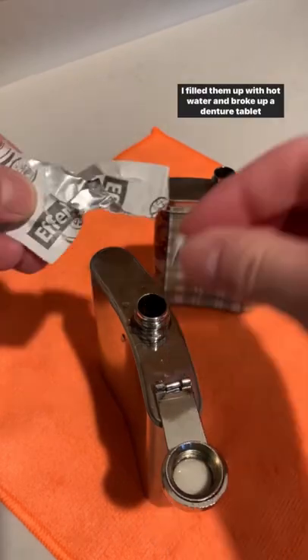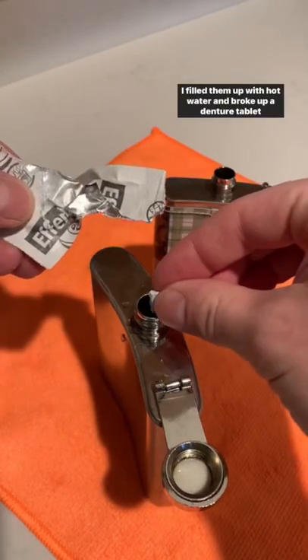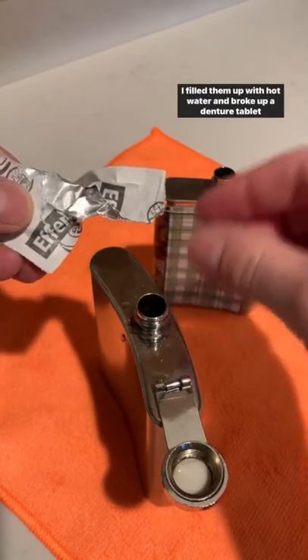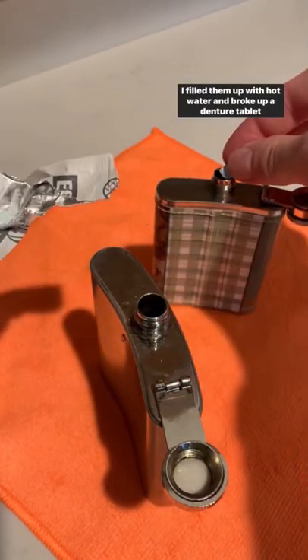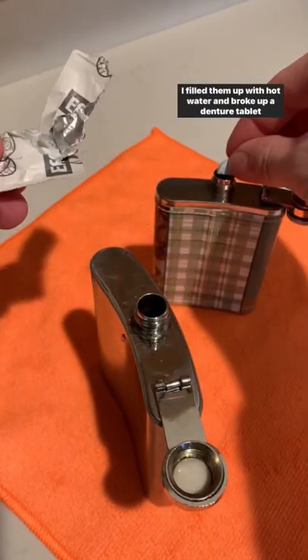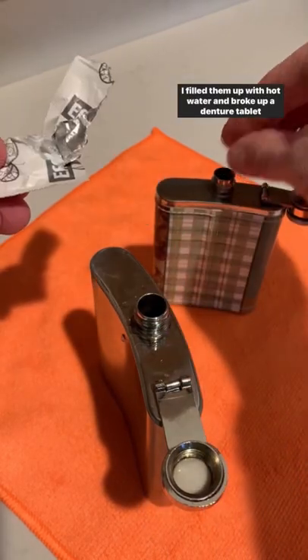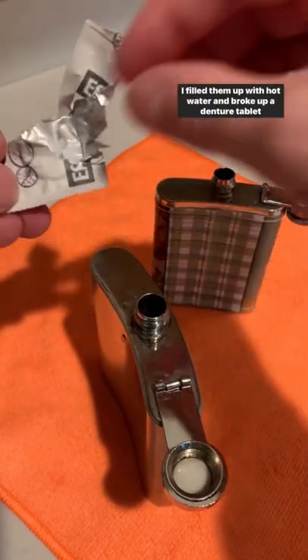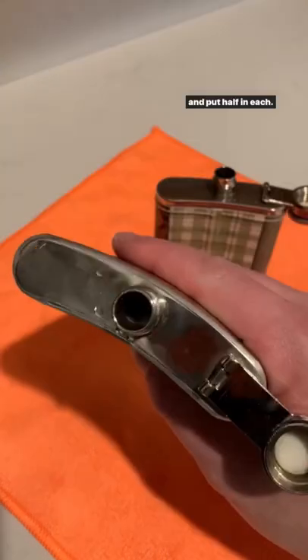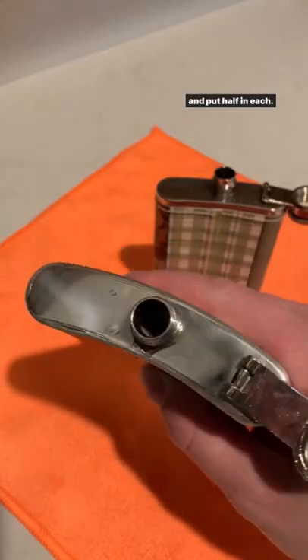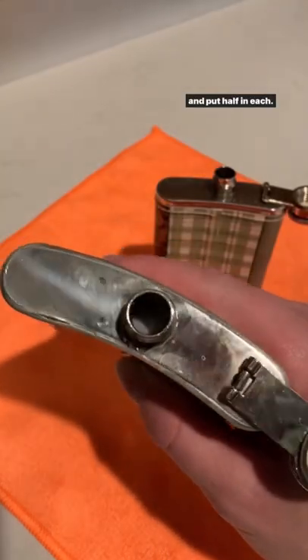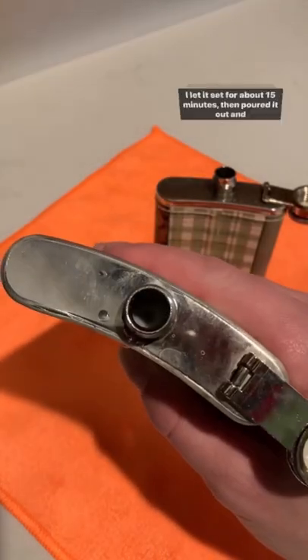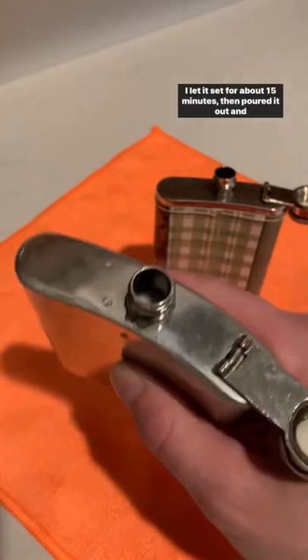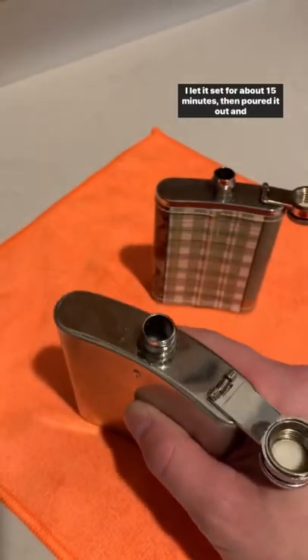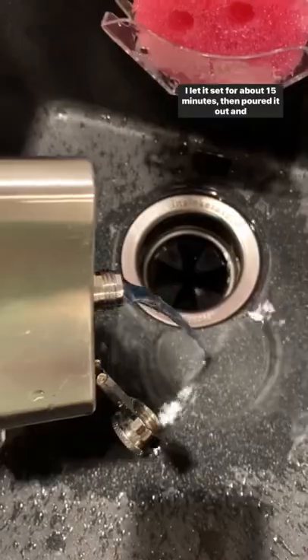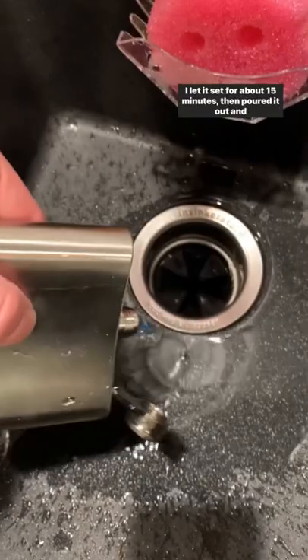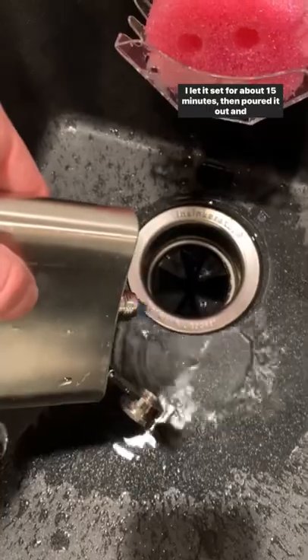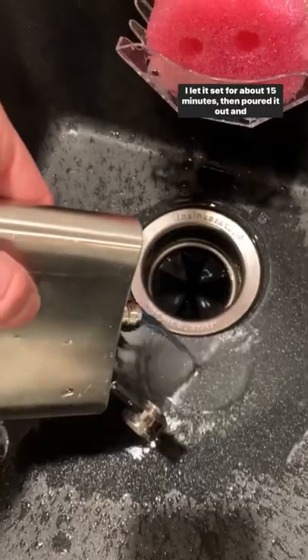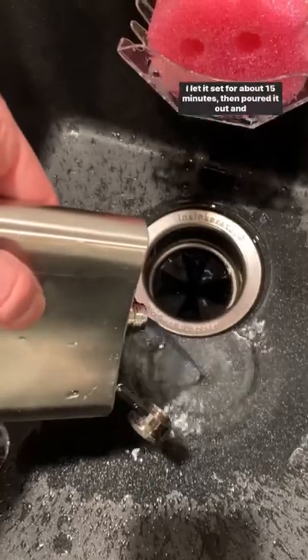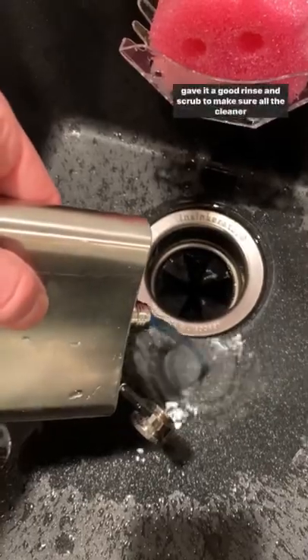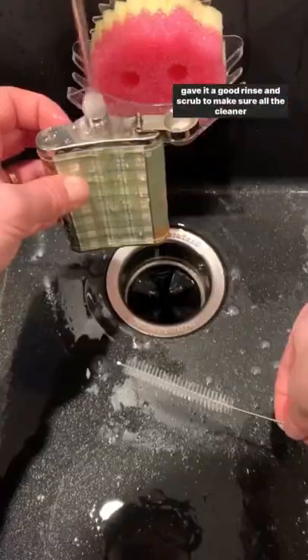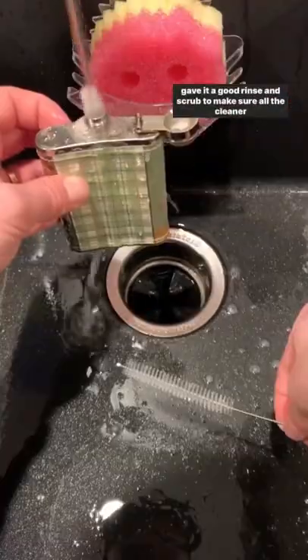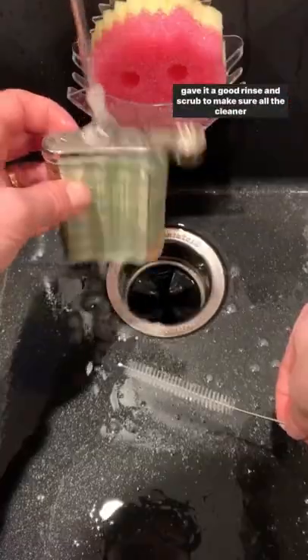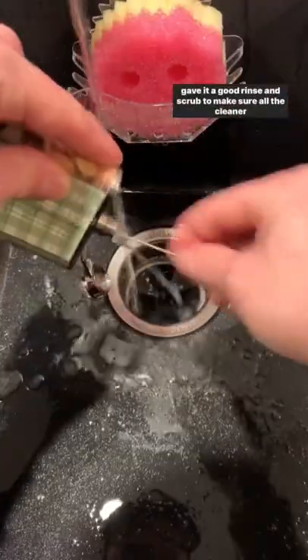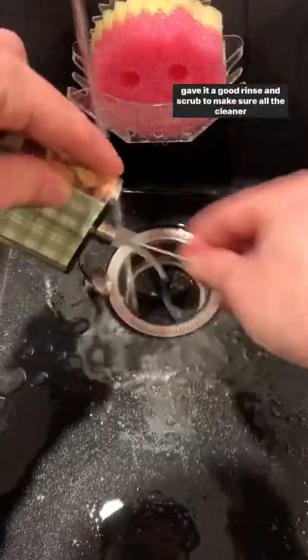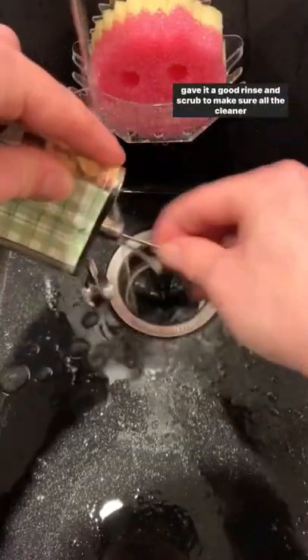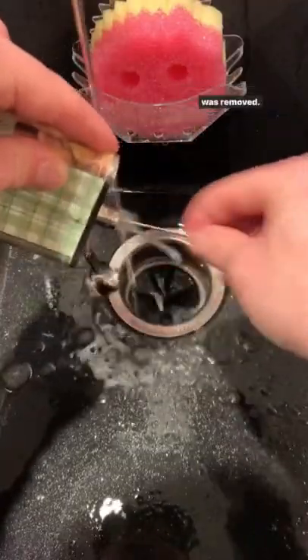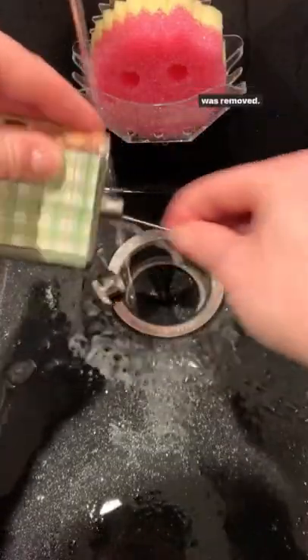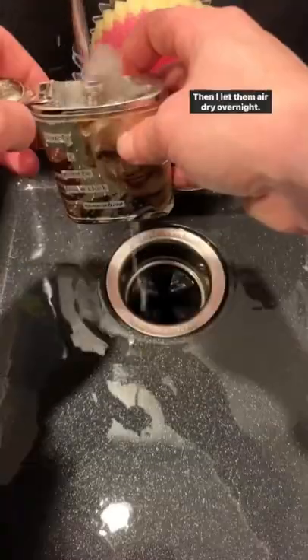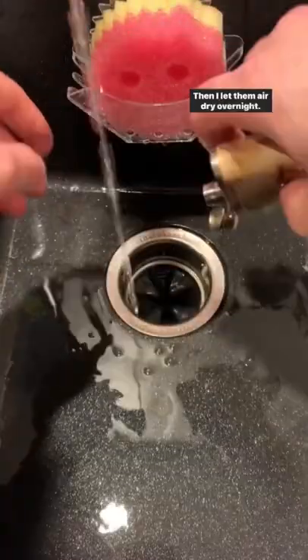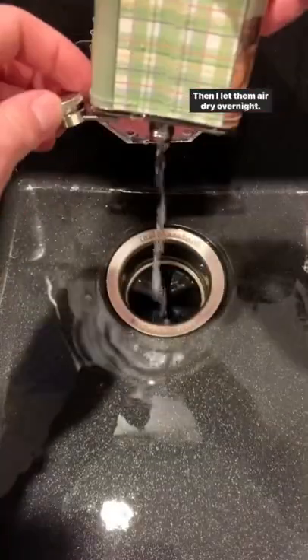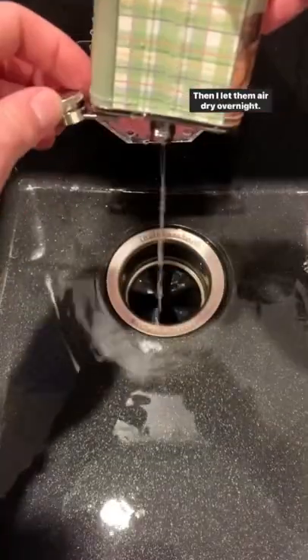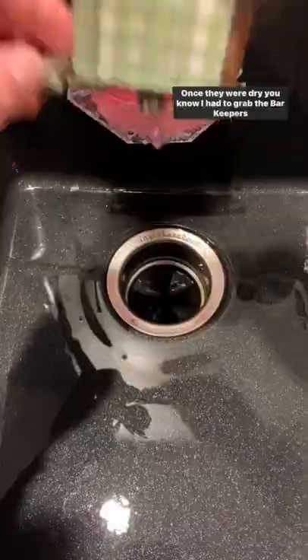I filled them up with hot water and broke up a denture tablet, putting half in each. I let it set for about 15 minutes, then poured it out and gave it a good rinse and scrub to make sure all the cleaner was removed. Then I let them air dry overnight.